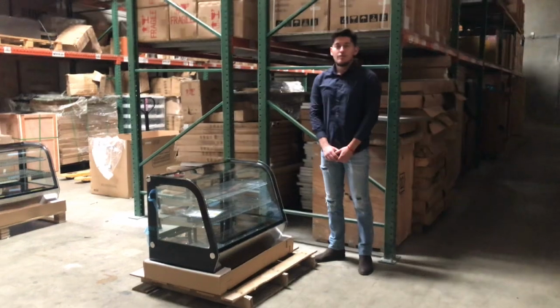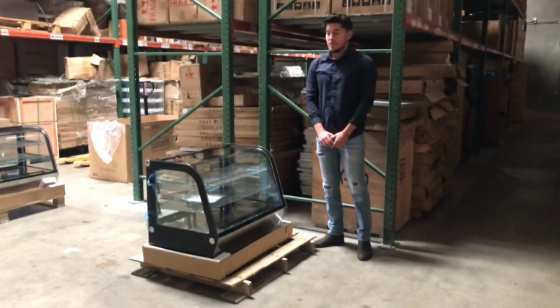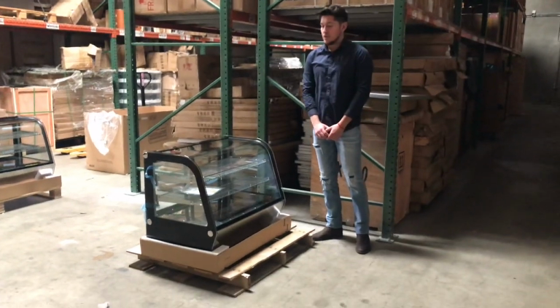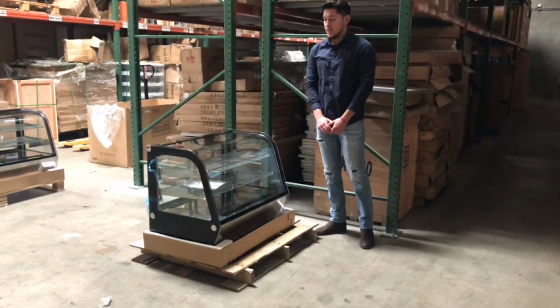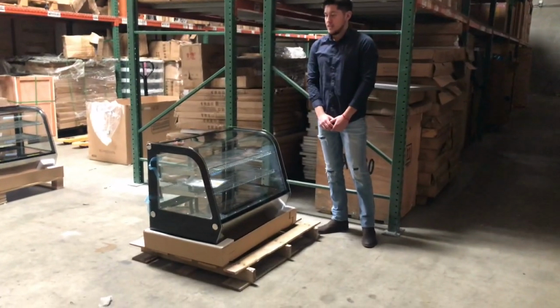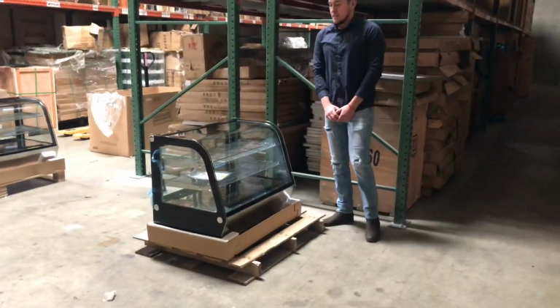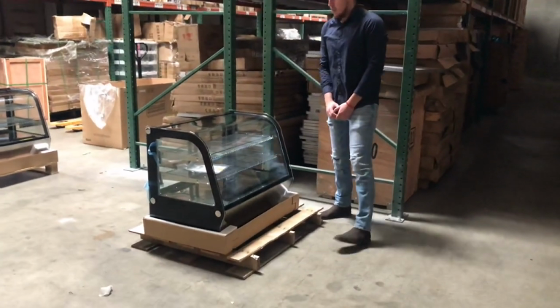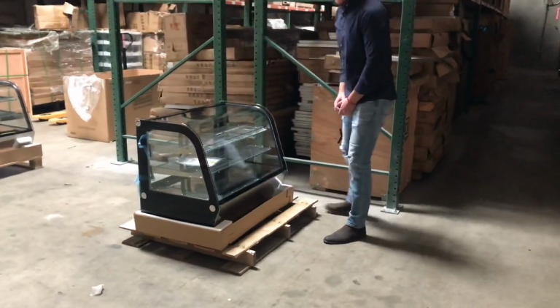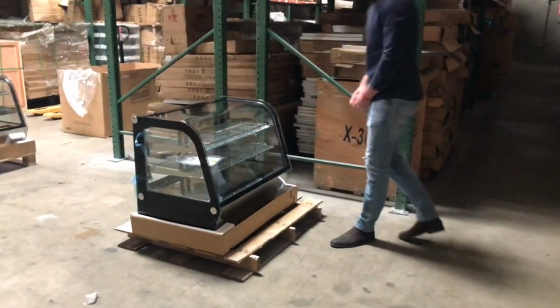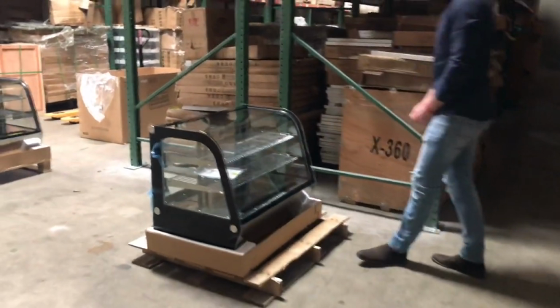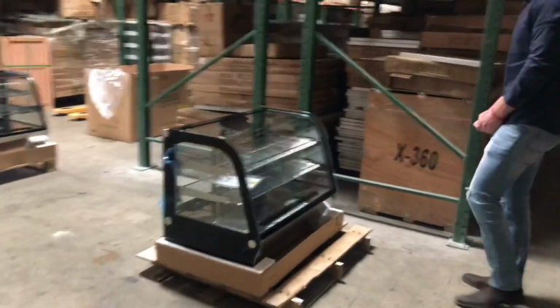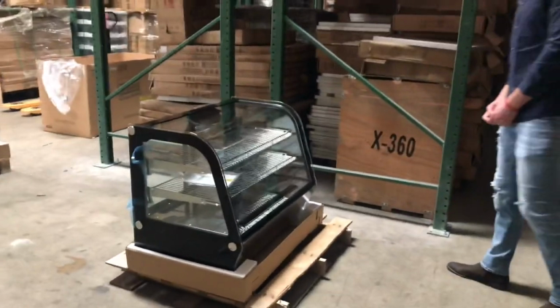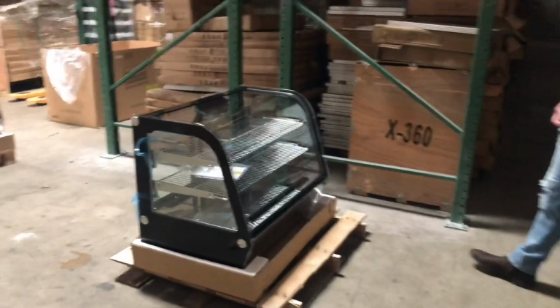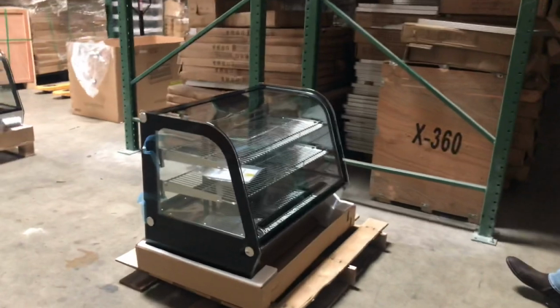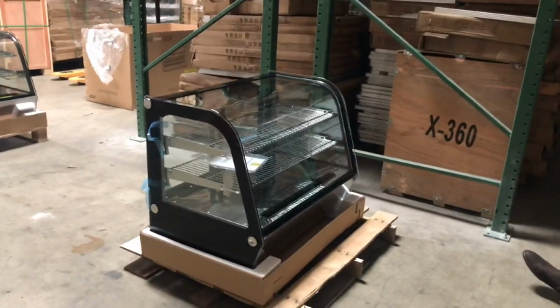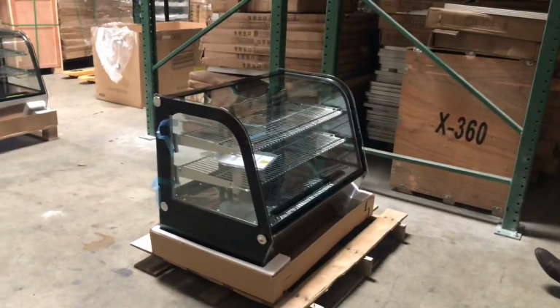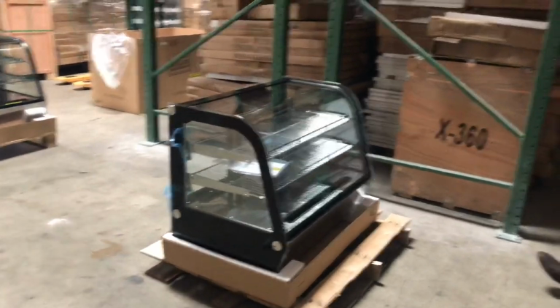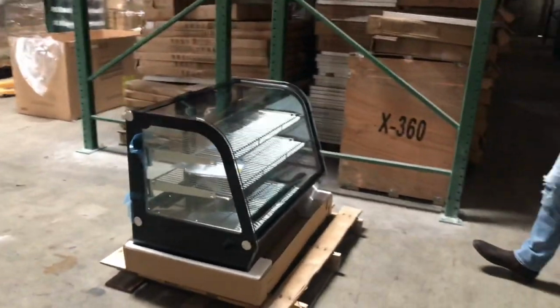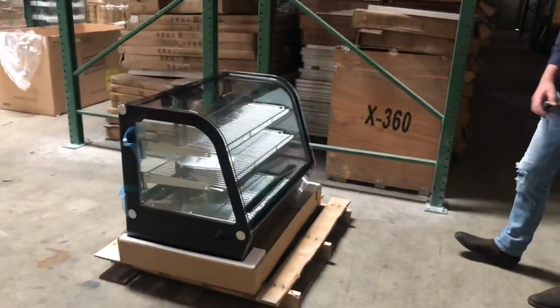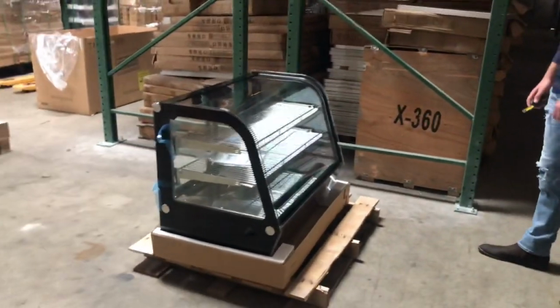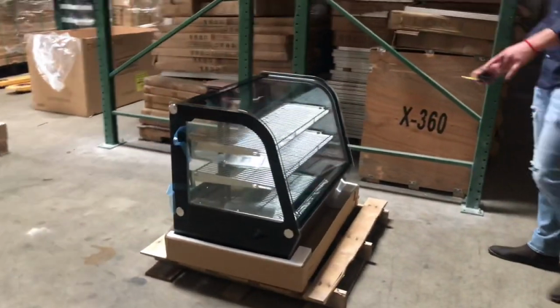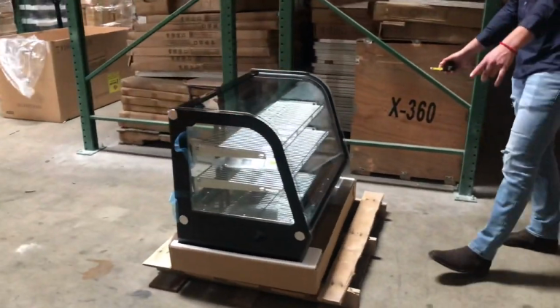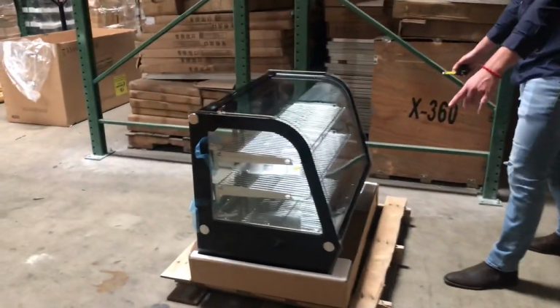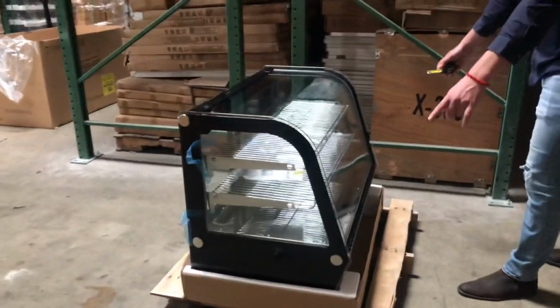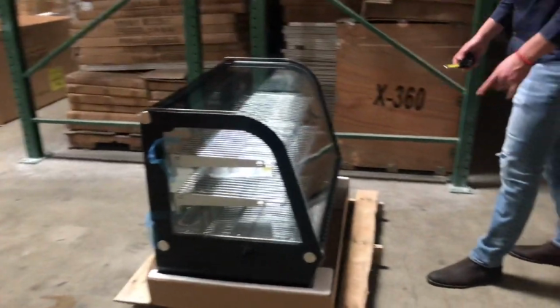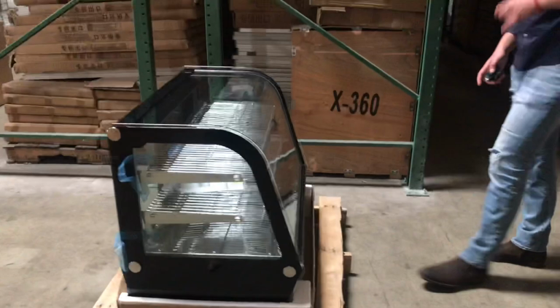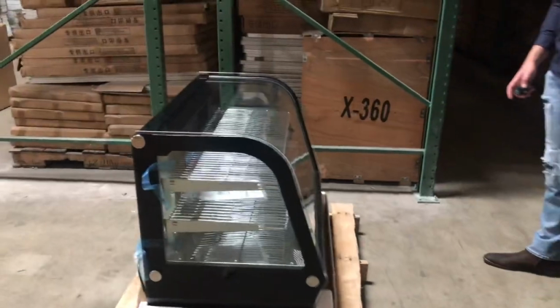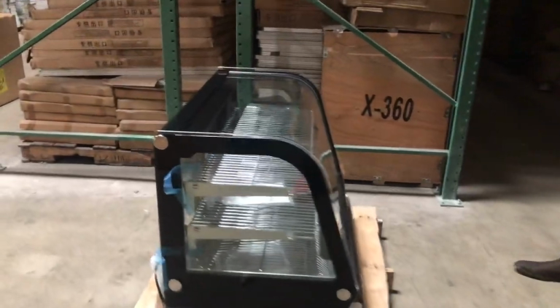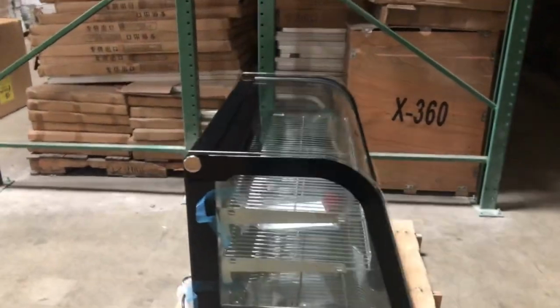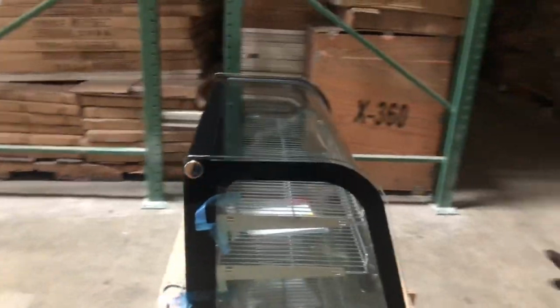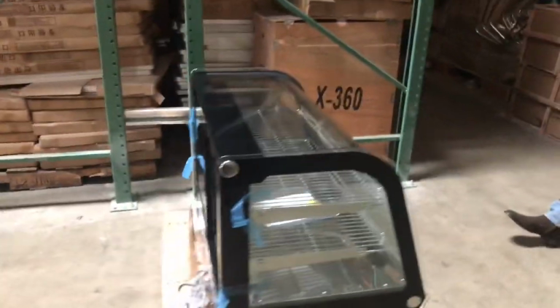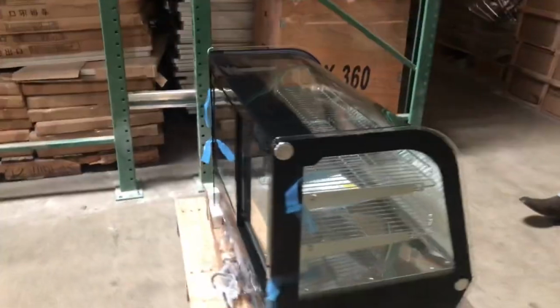Hello everybody, today we're going to go ahead and talk about our new unit here, brand new unit. This is going to be a countertop refrigerated display. Size on this unit is going to be 34 inches. Brand on the unit is going to be our own company brand called Cooler Depot.